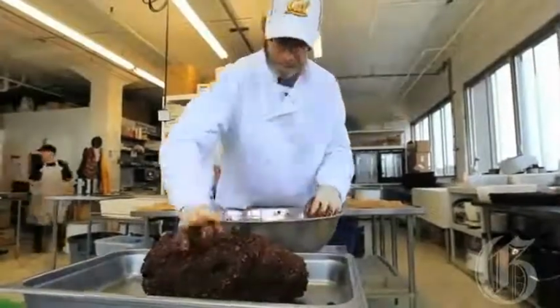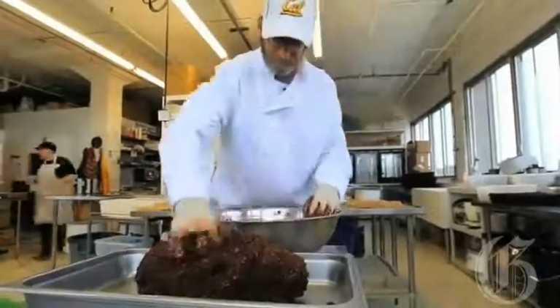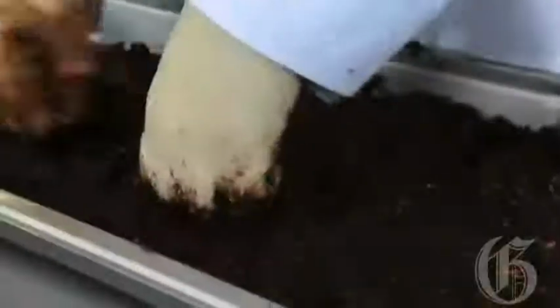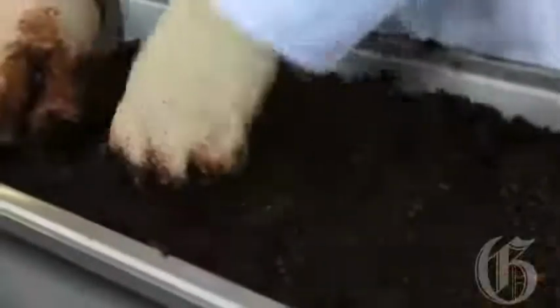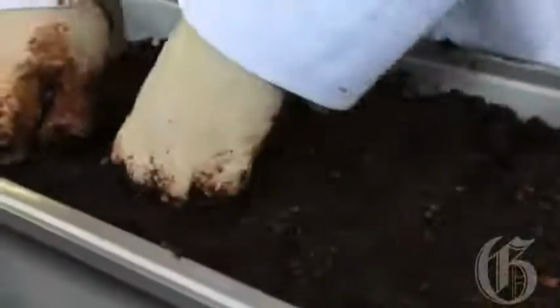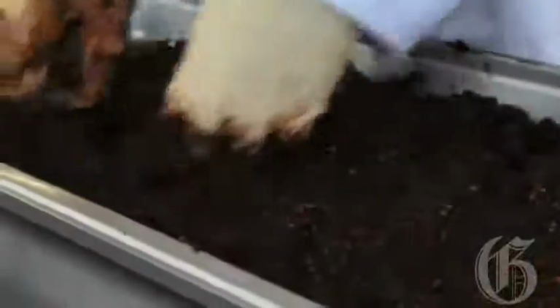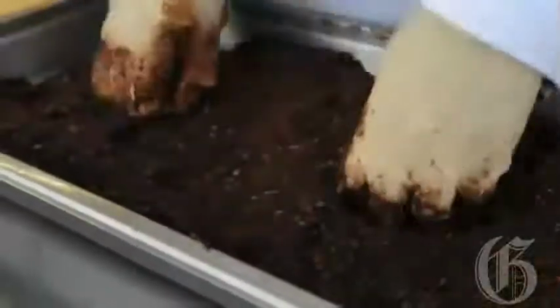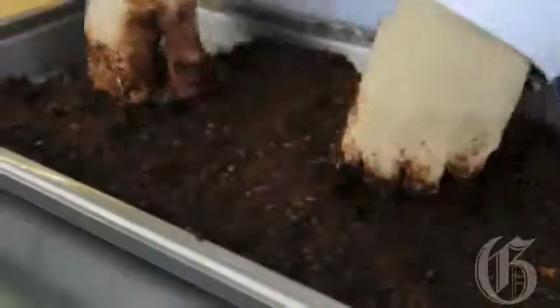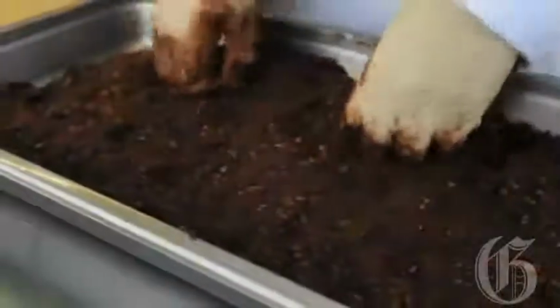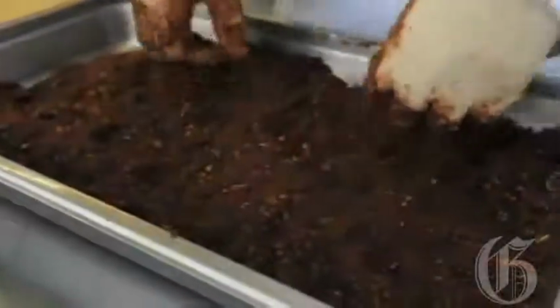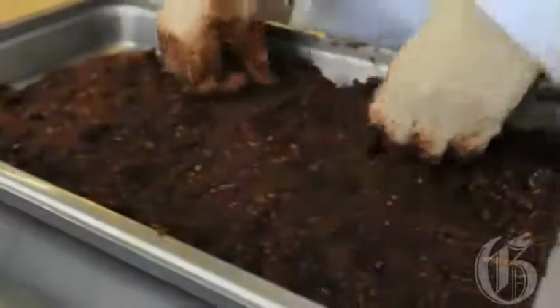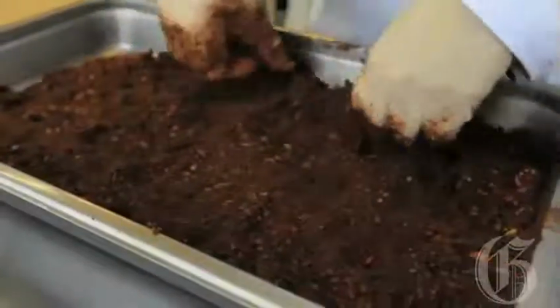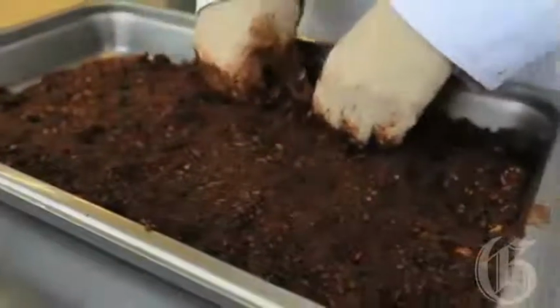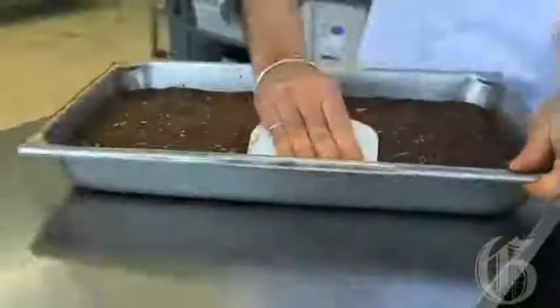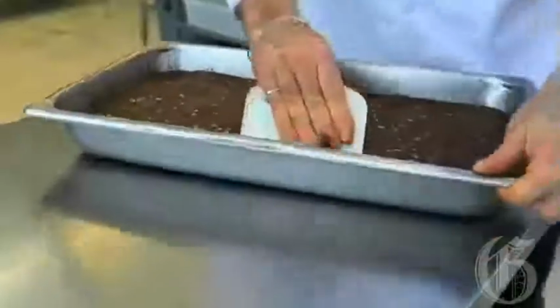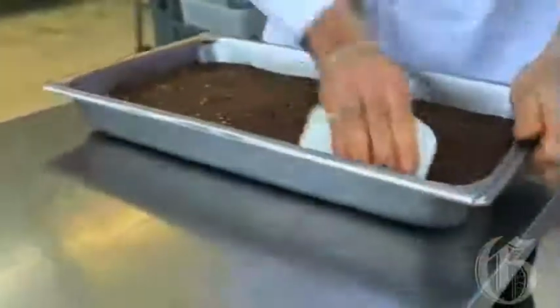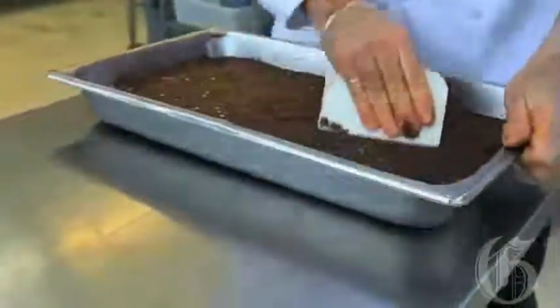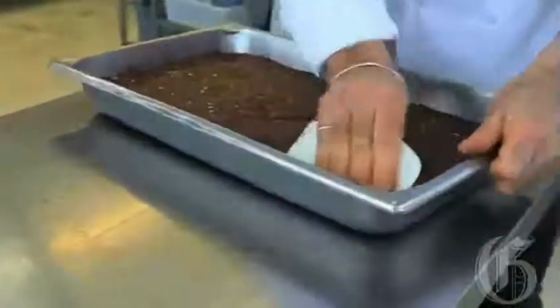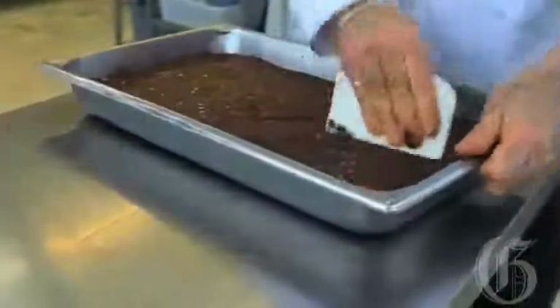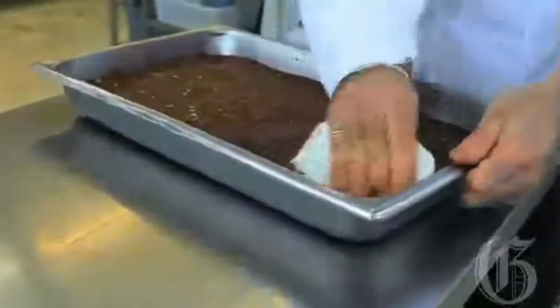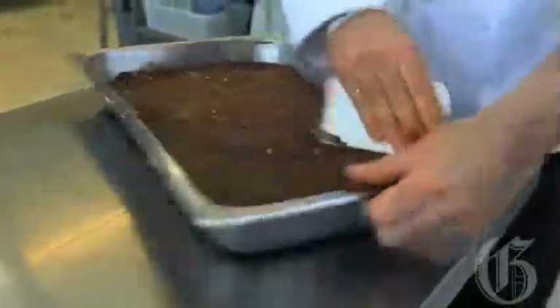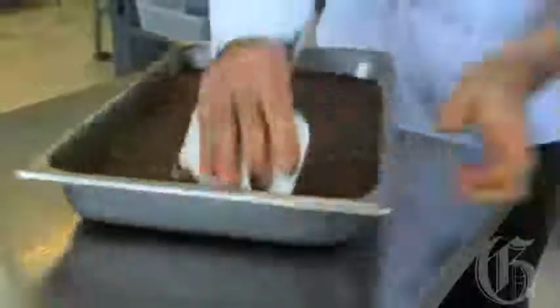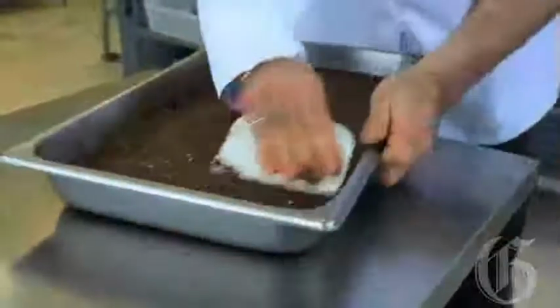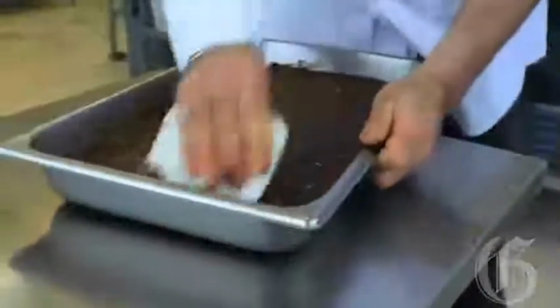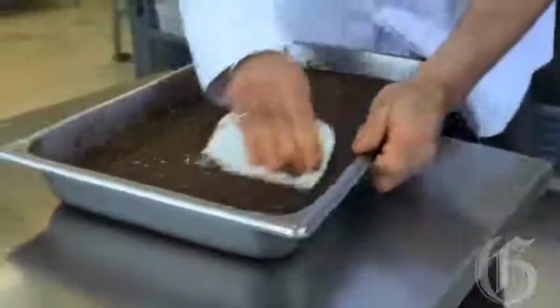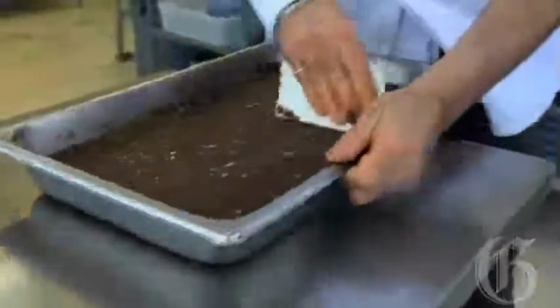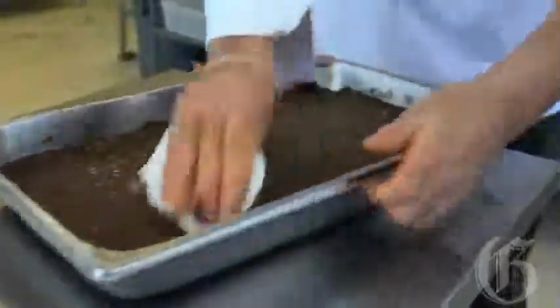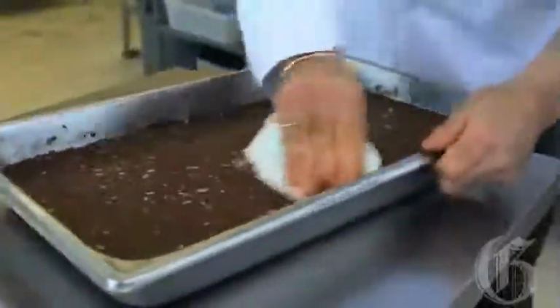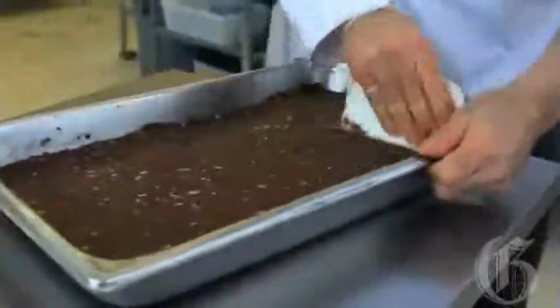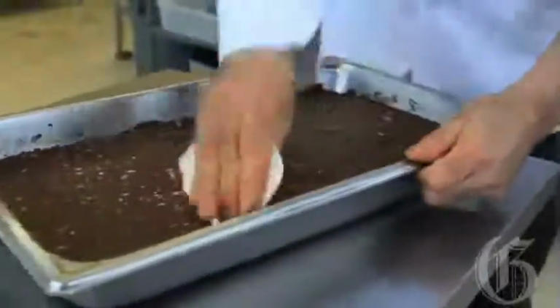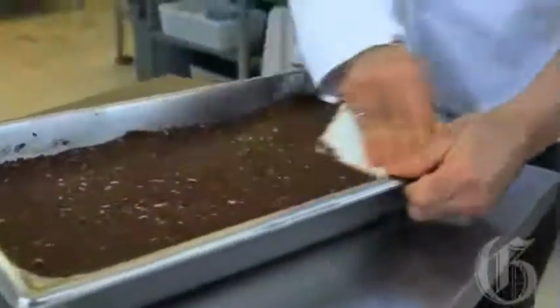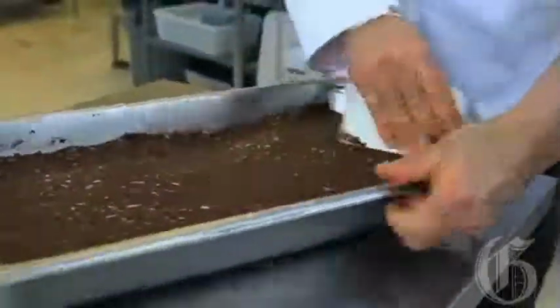Now I'm going to put it in there and we're going to spread it out. Now this is all smoothed down.